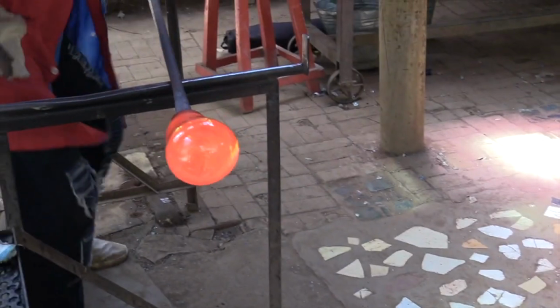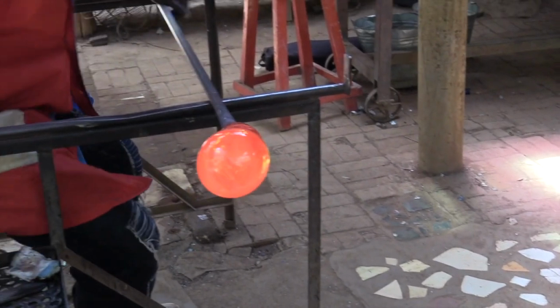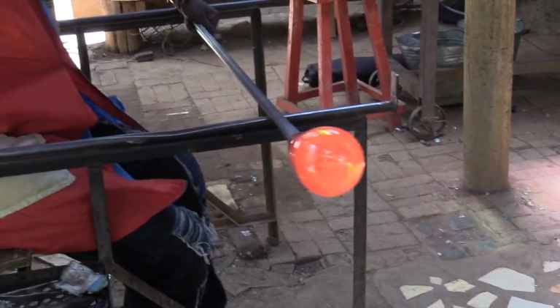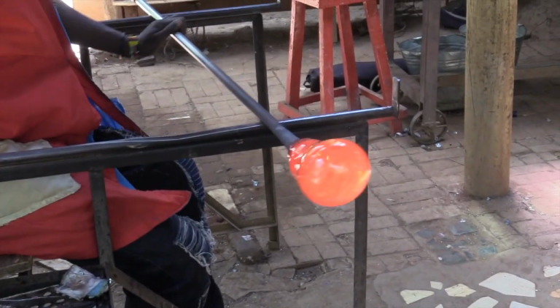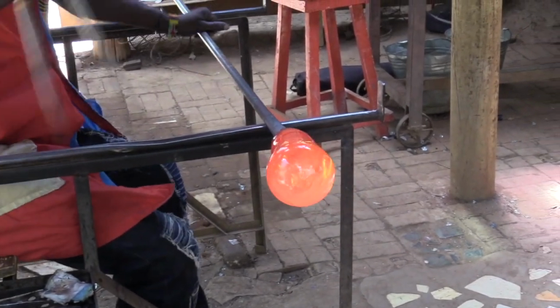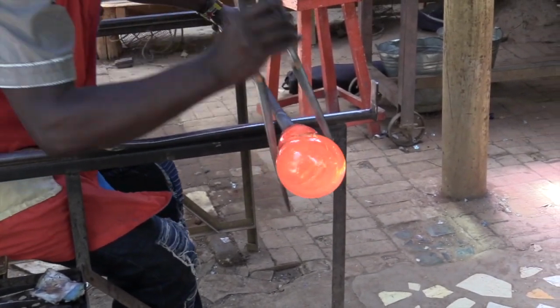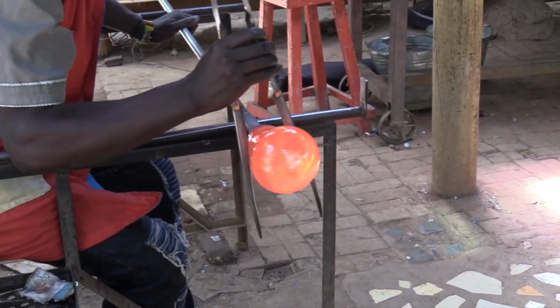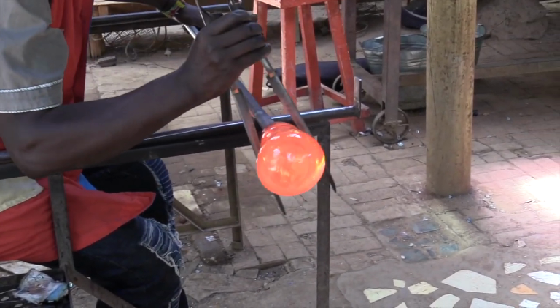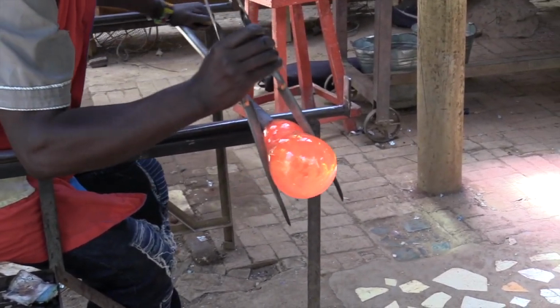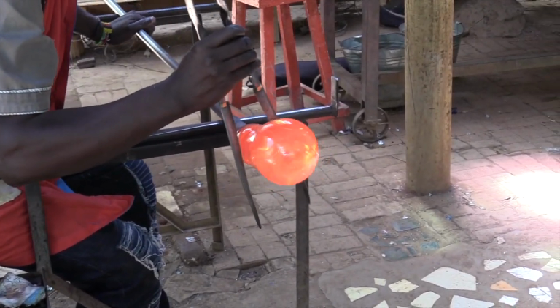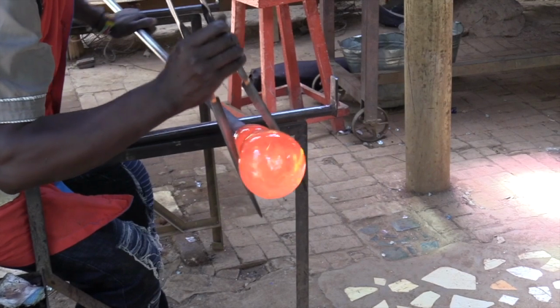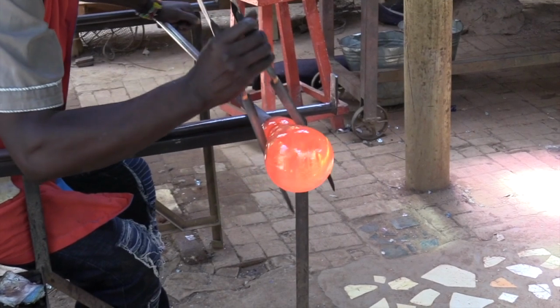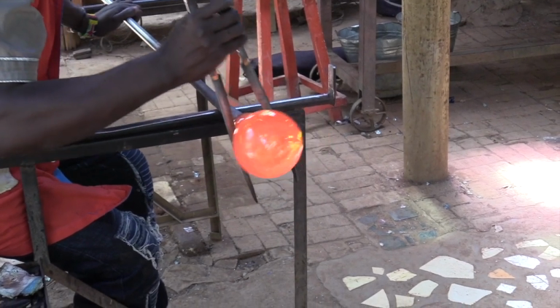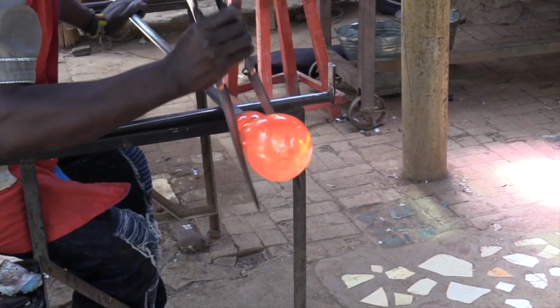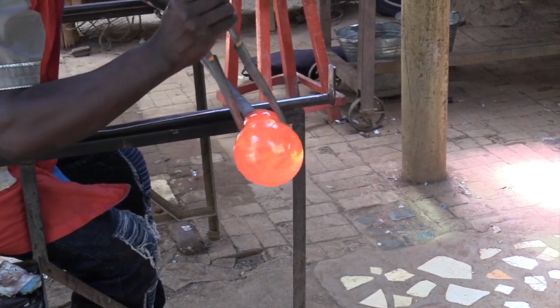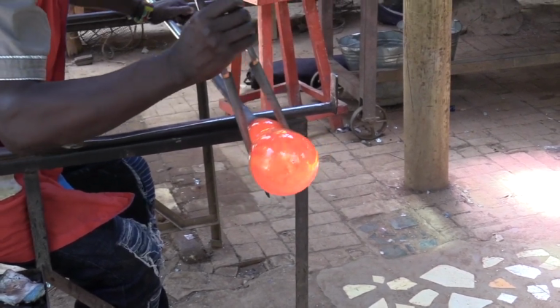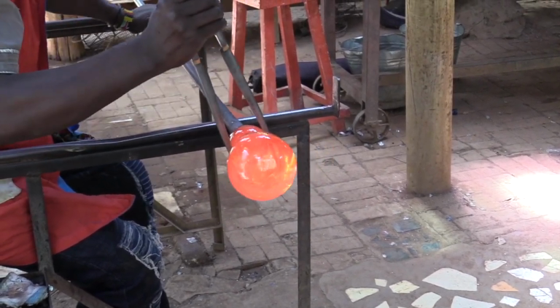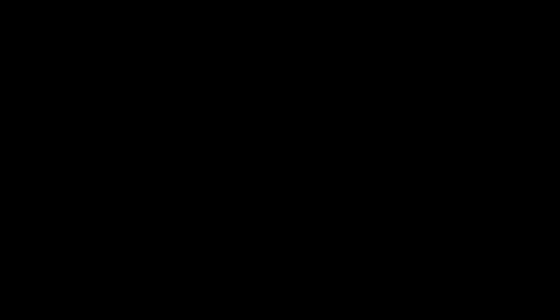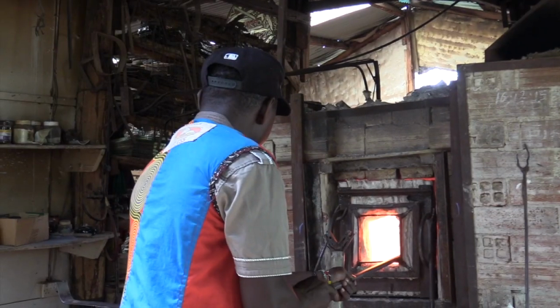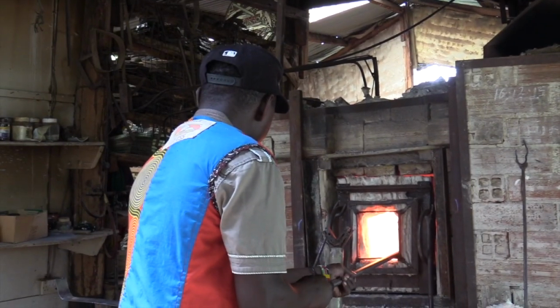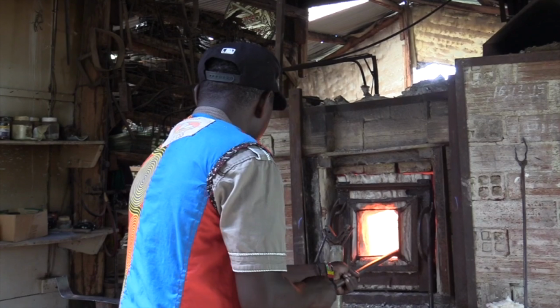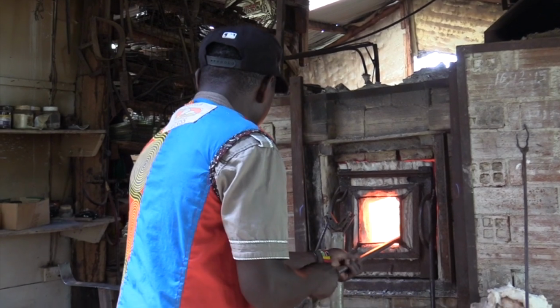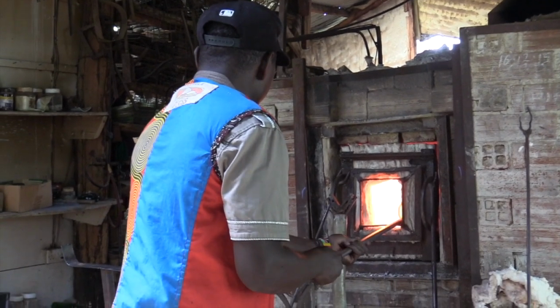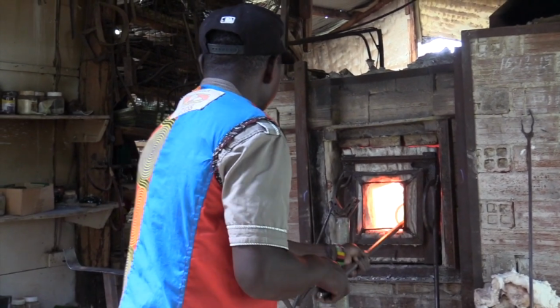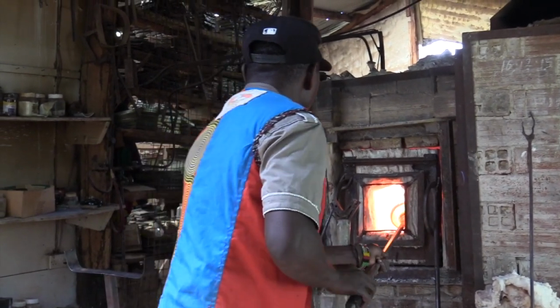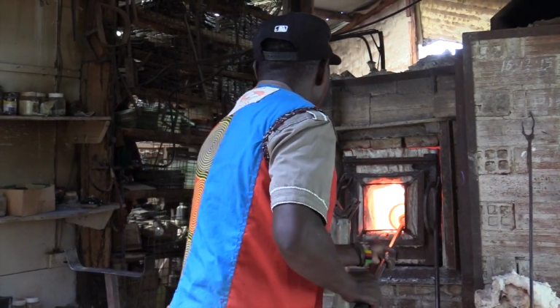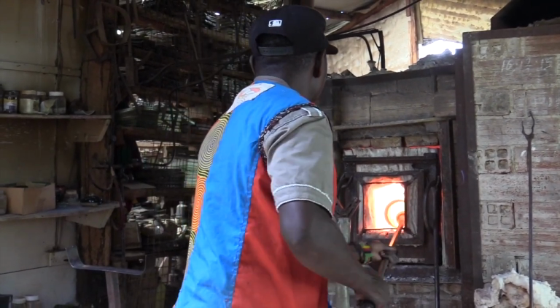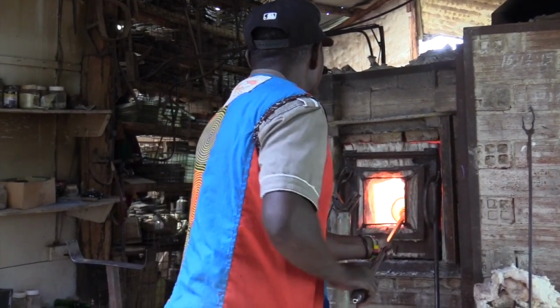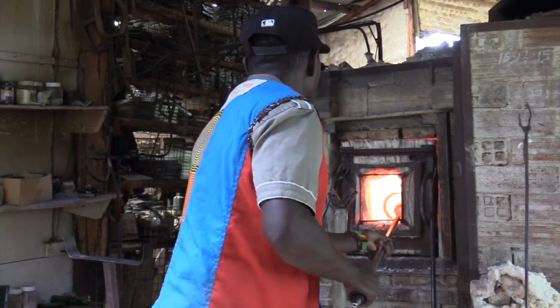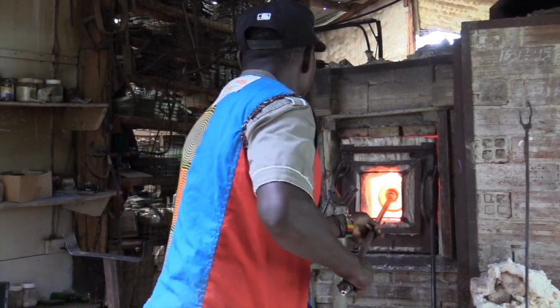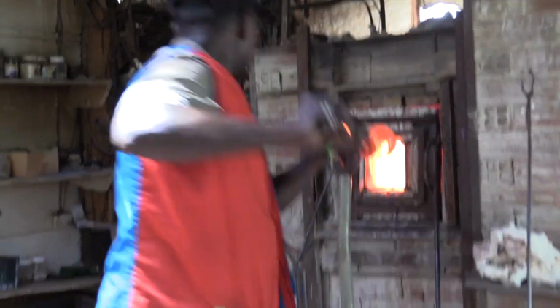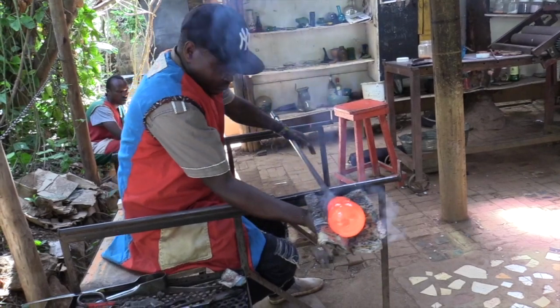The glass blower constricts the neck of the glass to ready a breaking point from which the glass will separate from the blowpipe. Every once in a while, the glass blower returns the rapidly cooling glass into the furnace to reheat before further shaping.